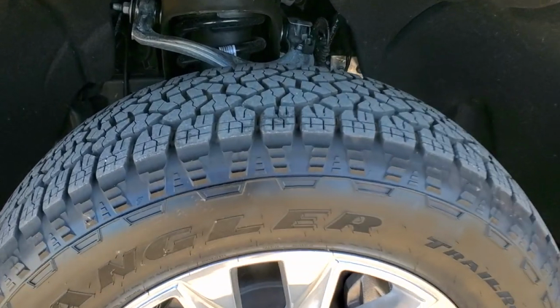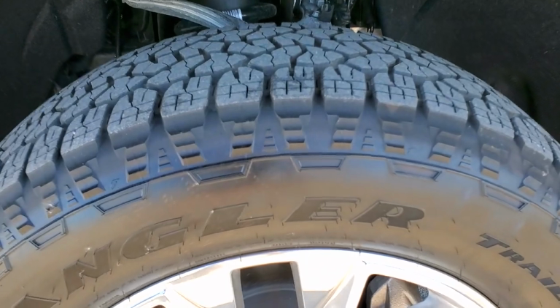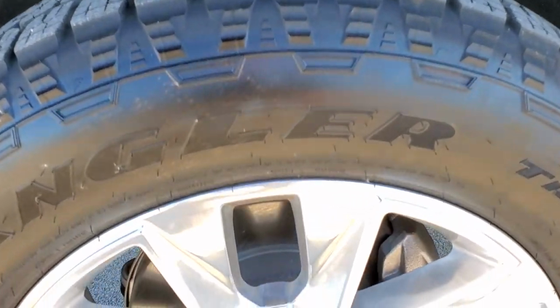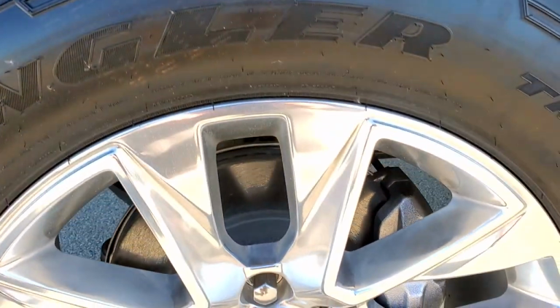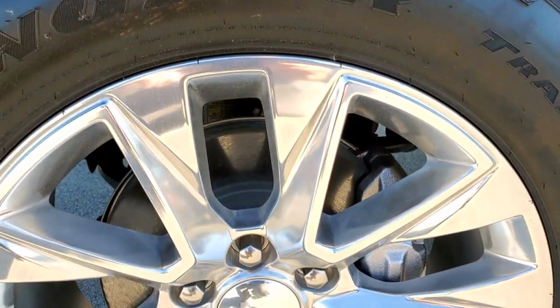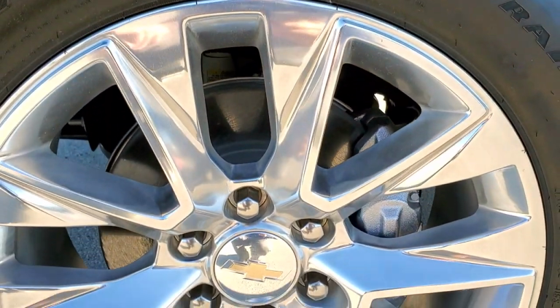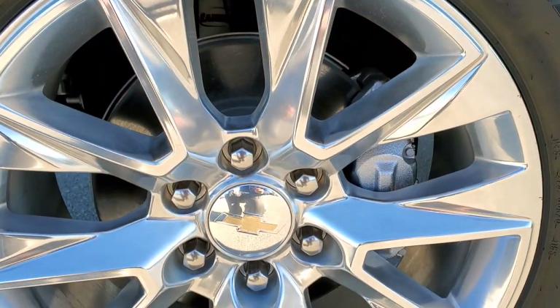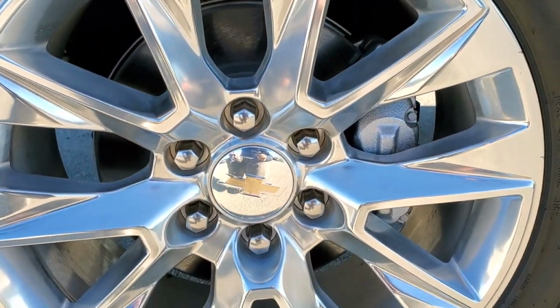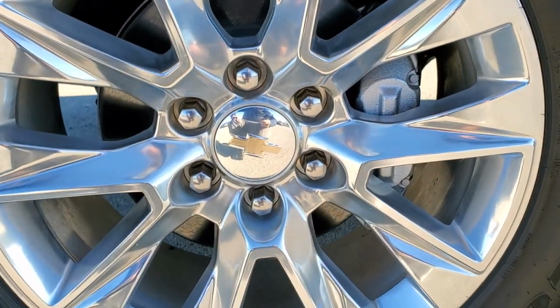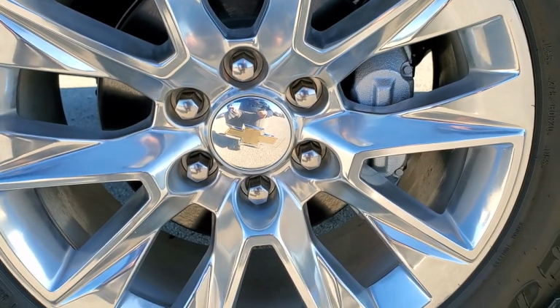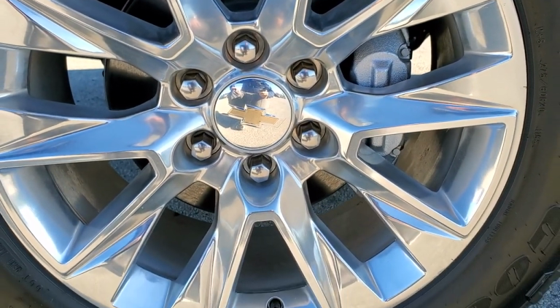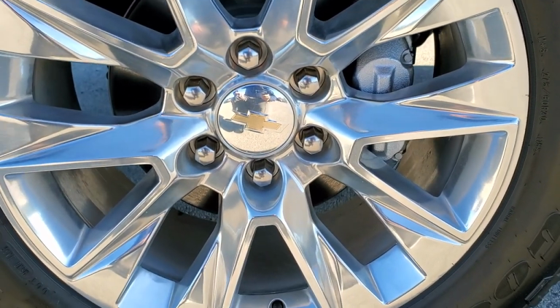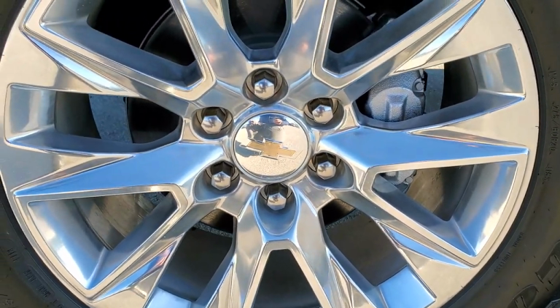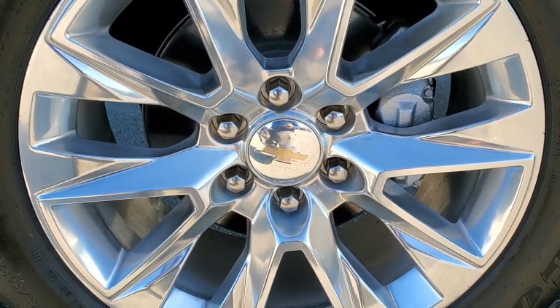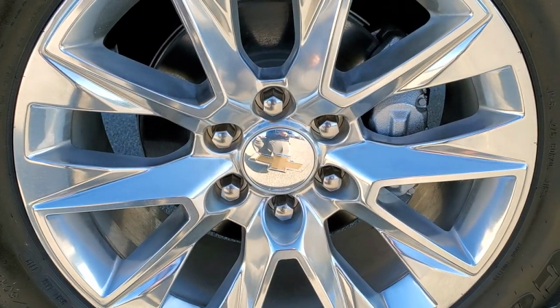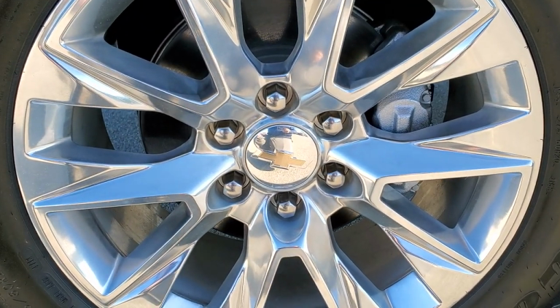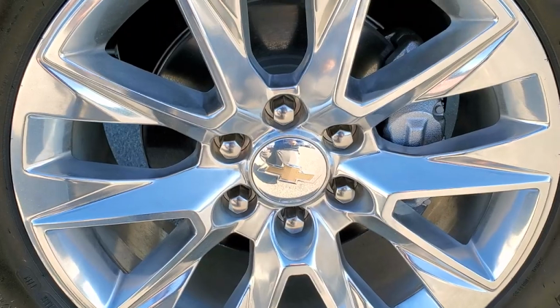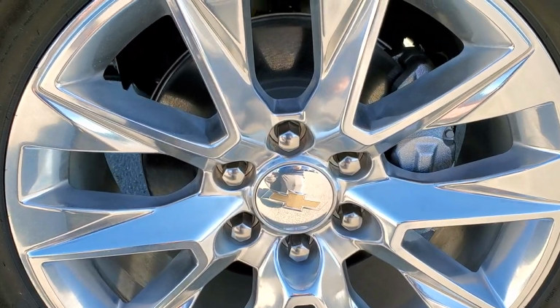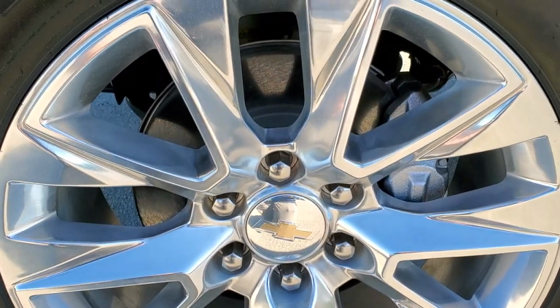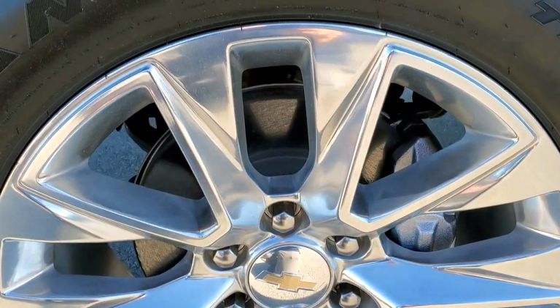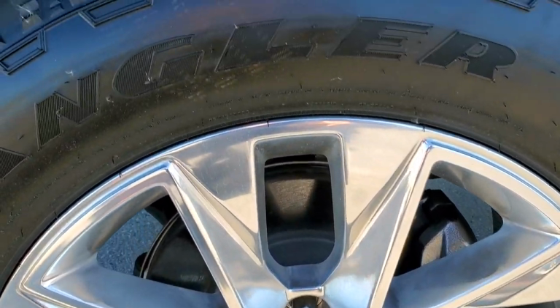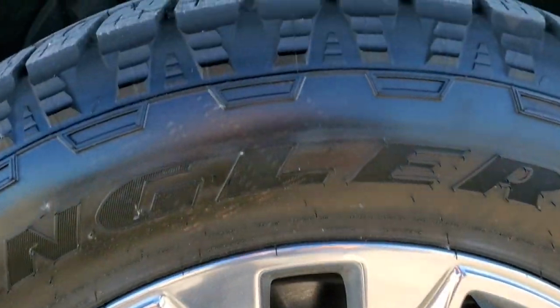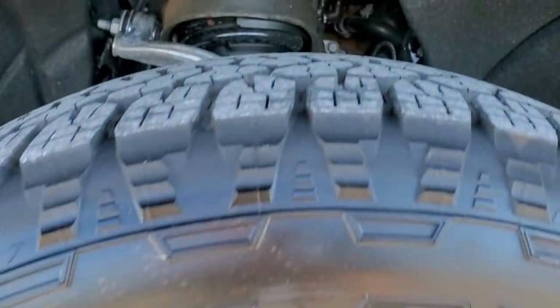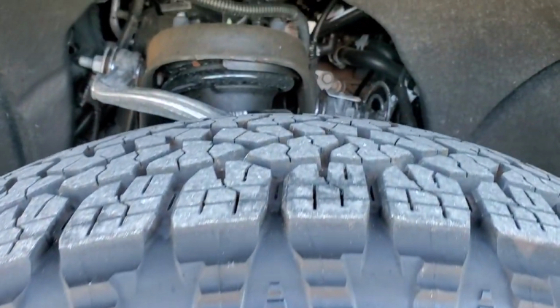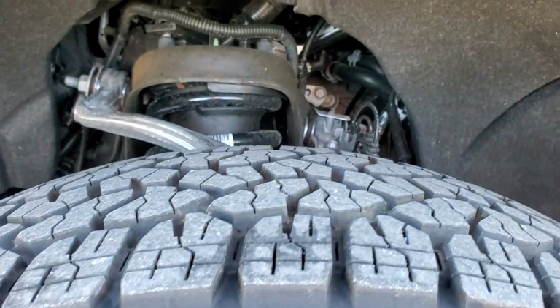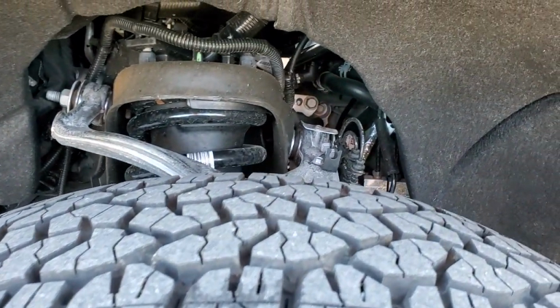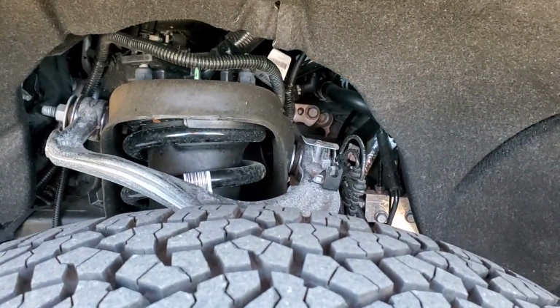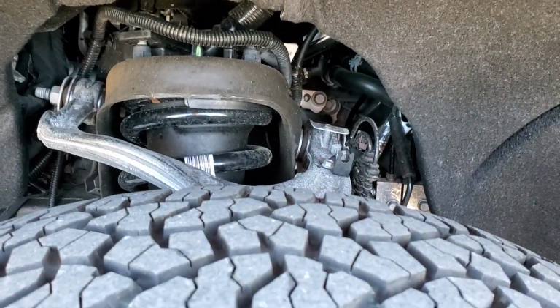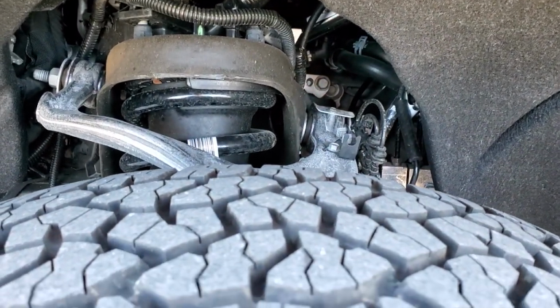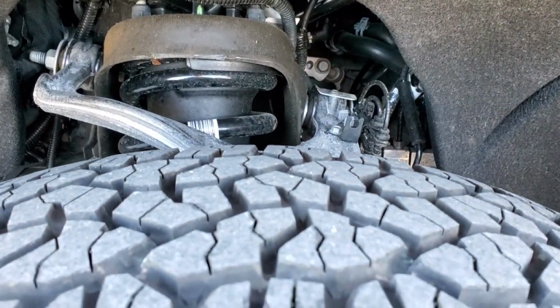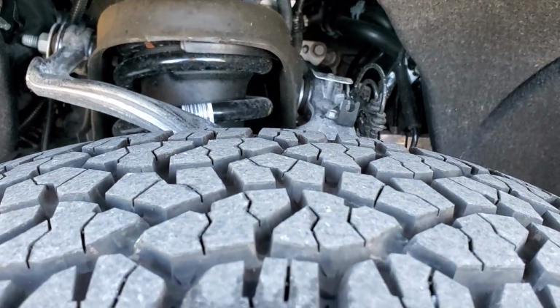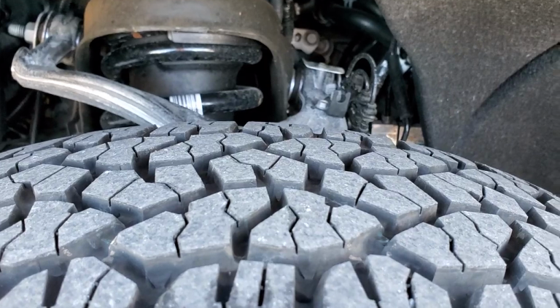This one comes with the polished aluminum 20 inch rims and Goodyear Wrangler Trail Runner AT tires. These are 275/60R20s and they have just about all the tread left on them.